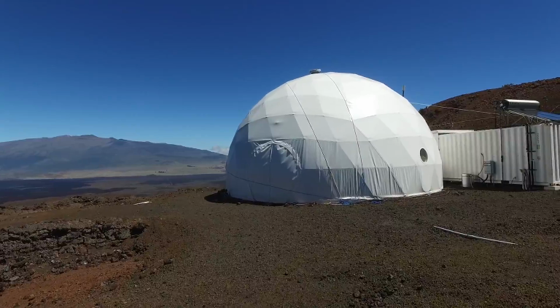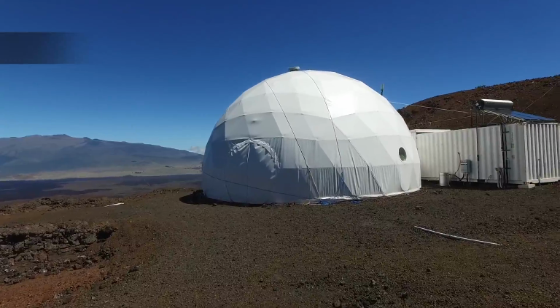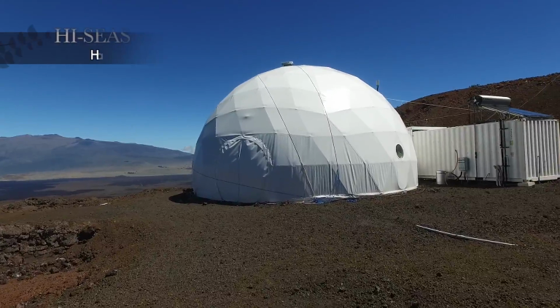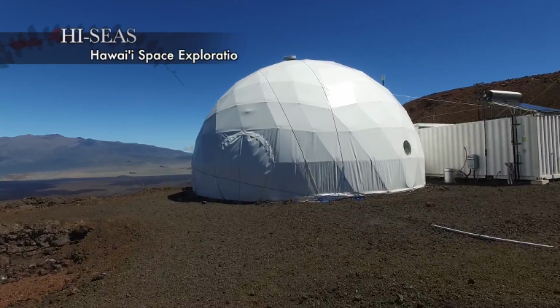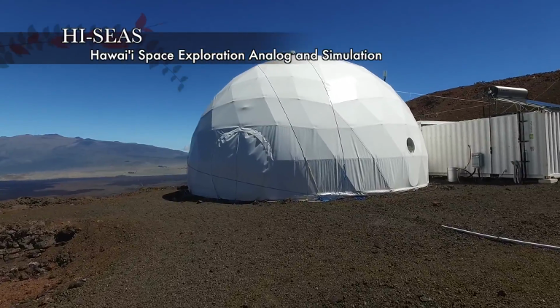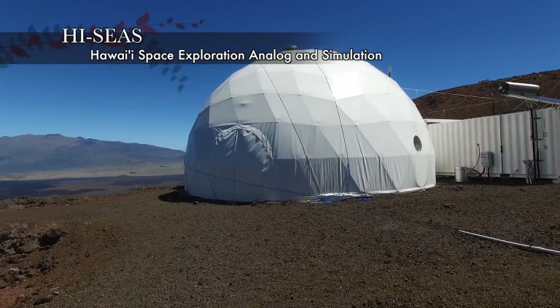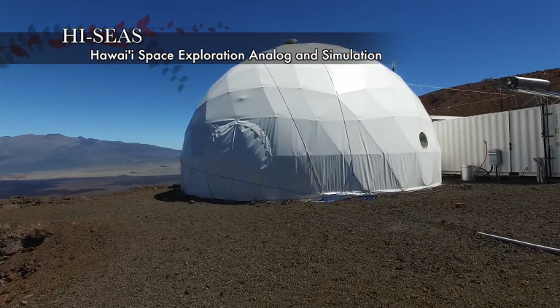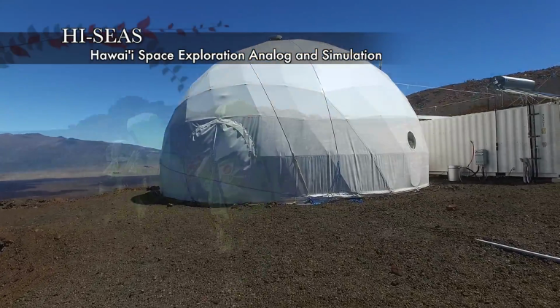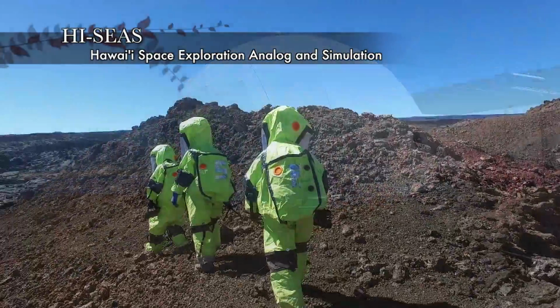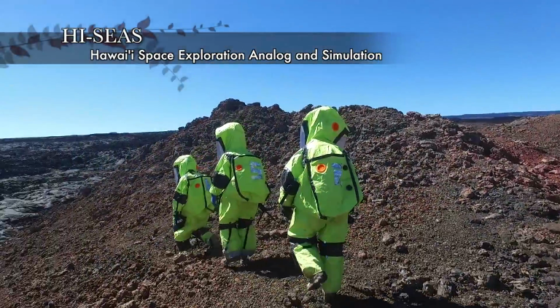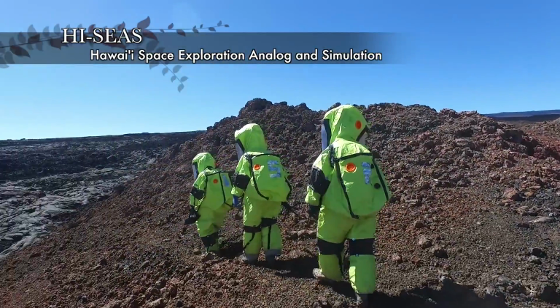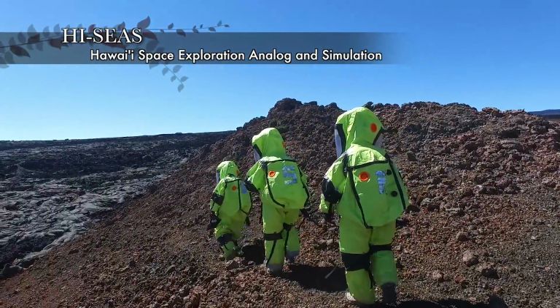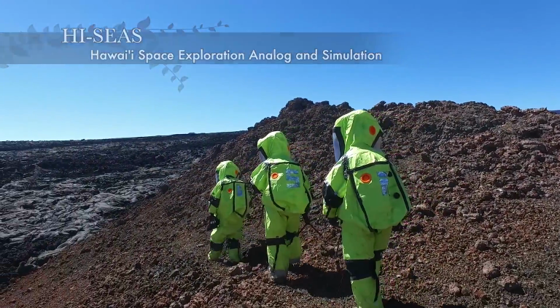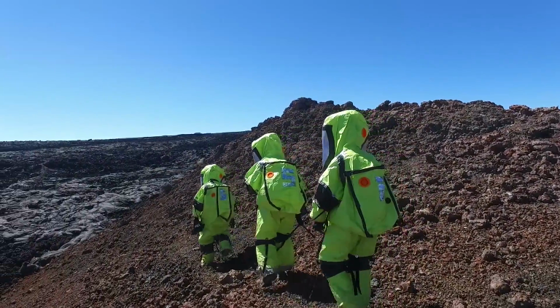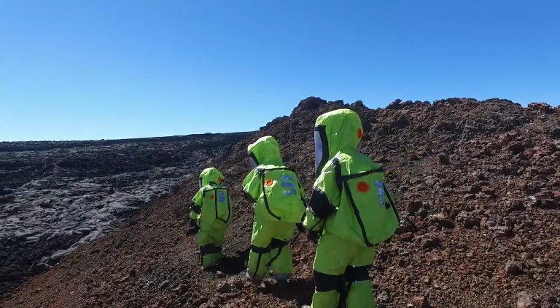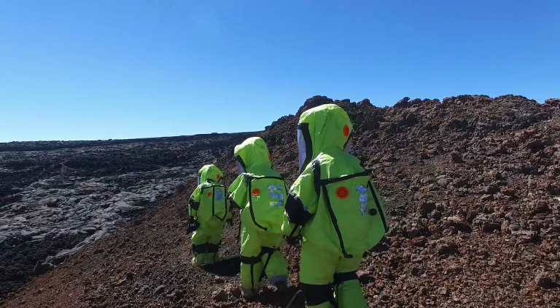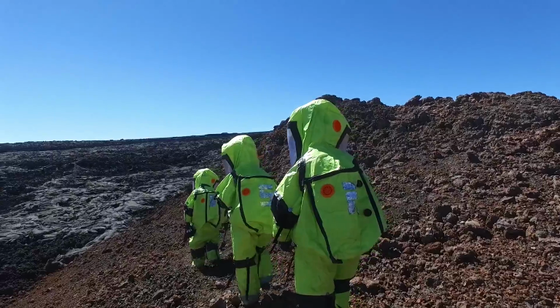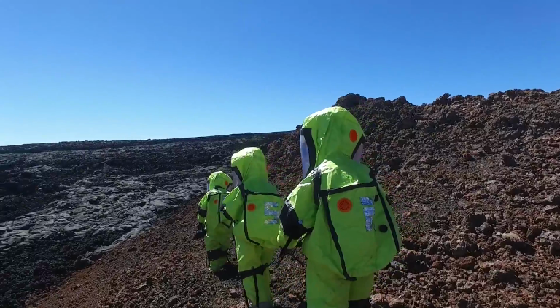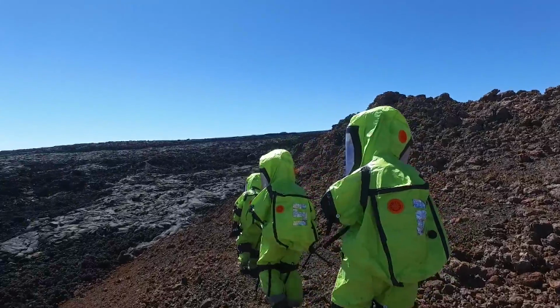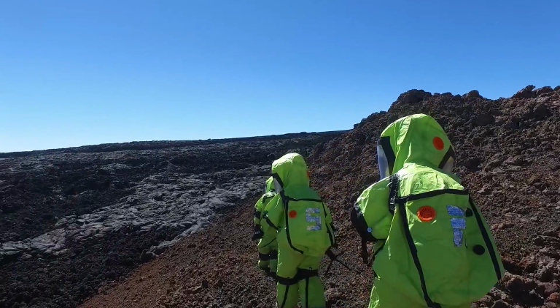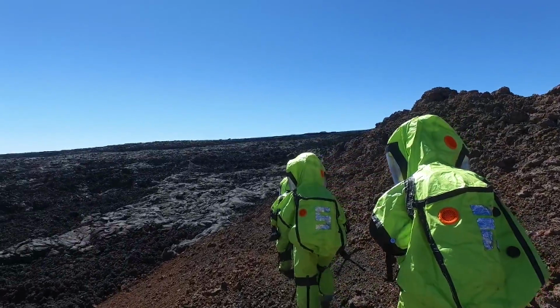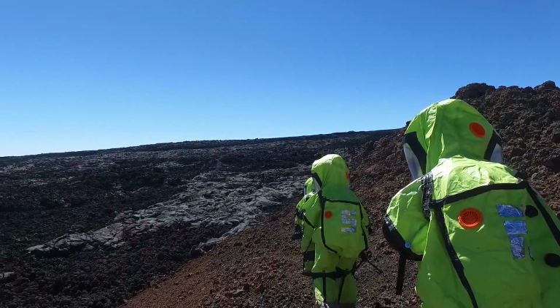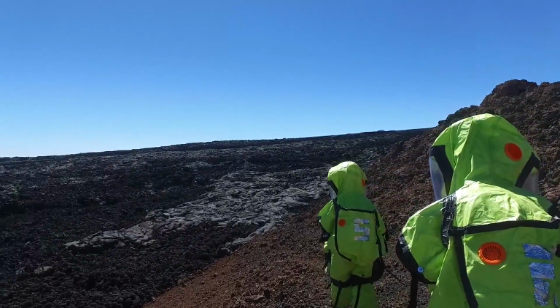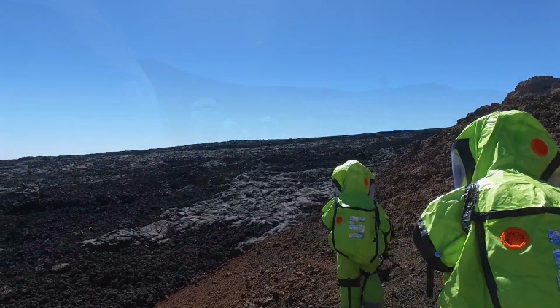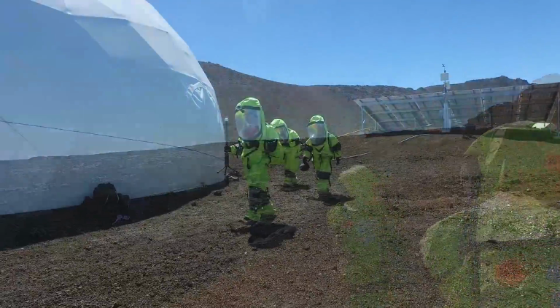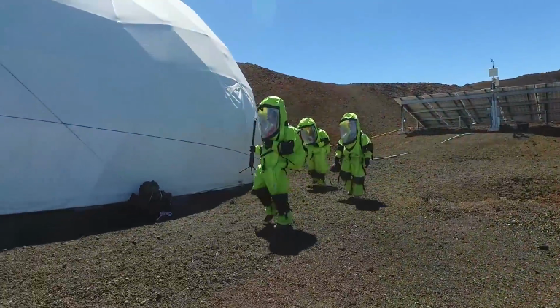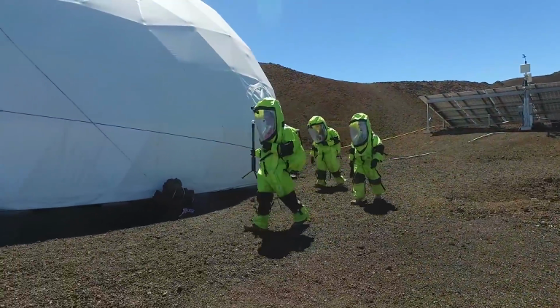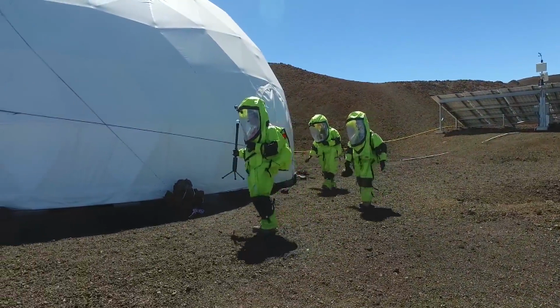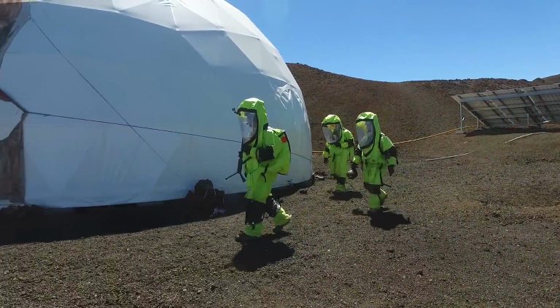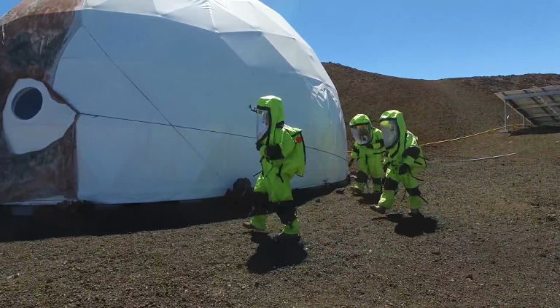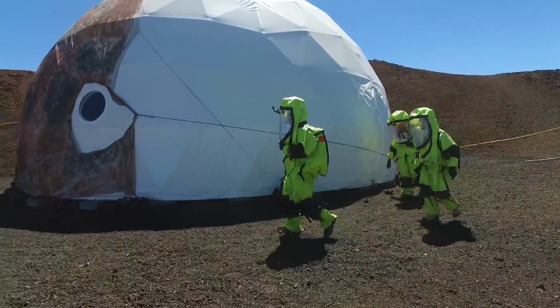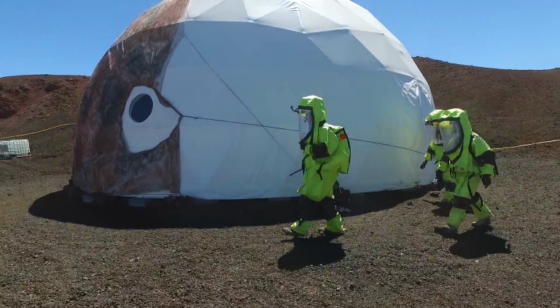It's called Hi-SEAS, and the Mars-like conditions and geology of the landscape allow the crews there to perform field tests and experiments that give a mission simulation an extra dose of realism.